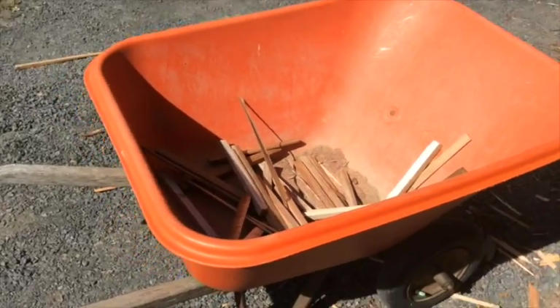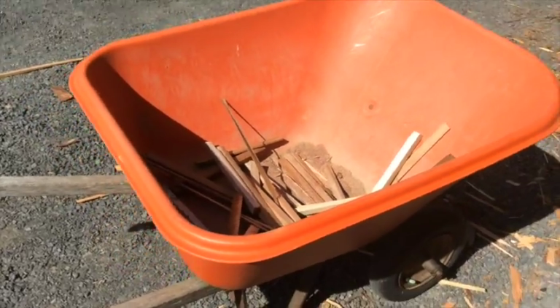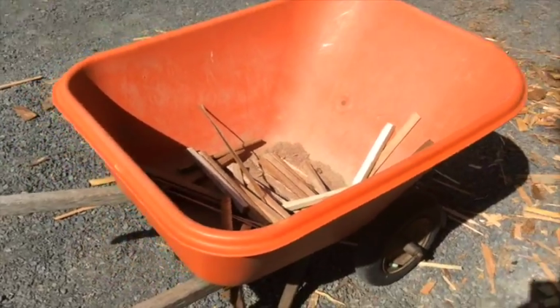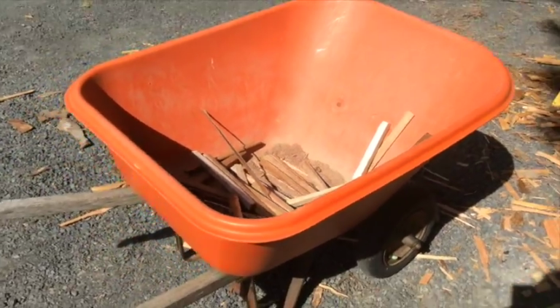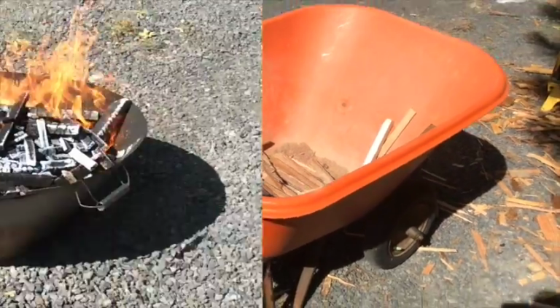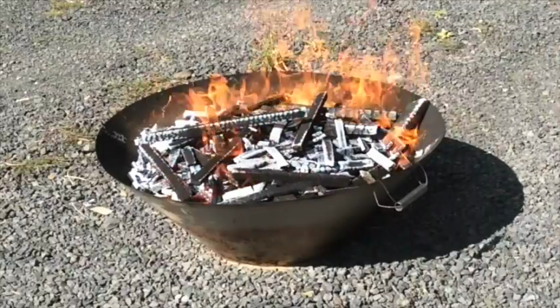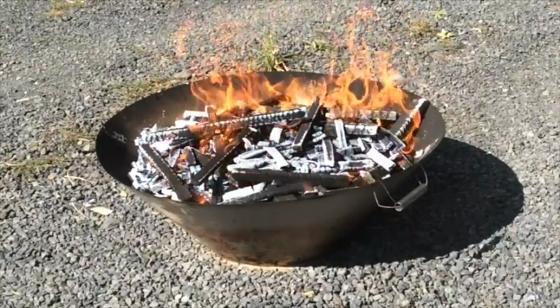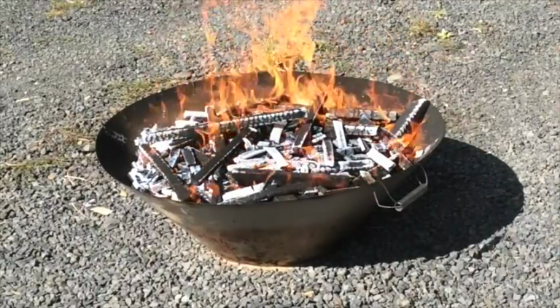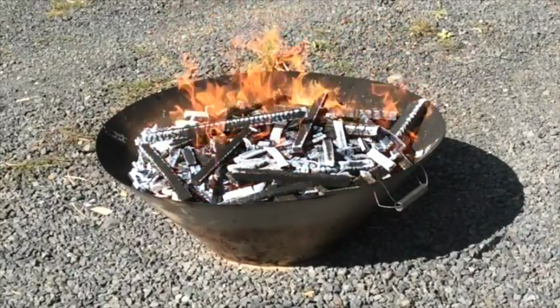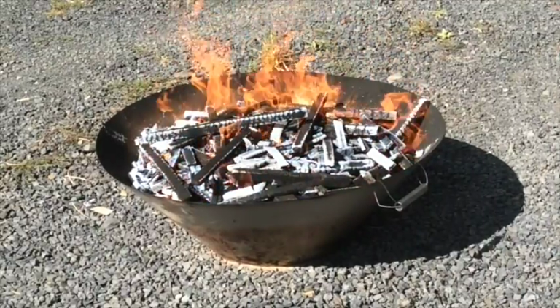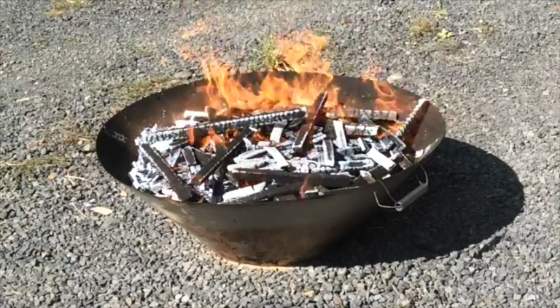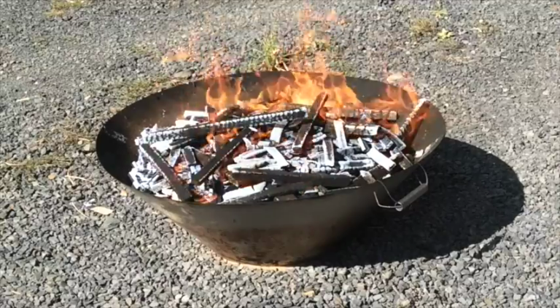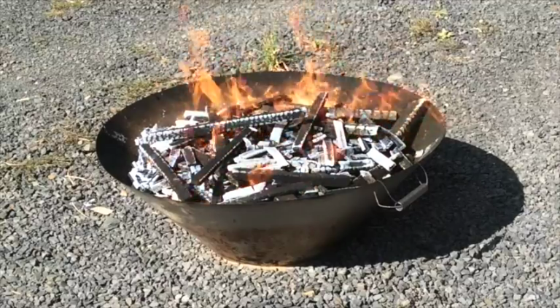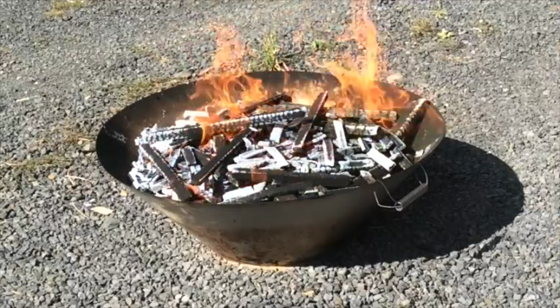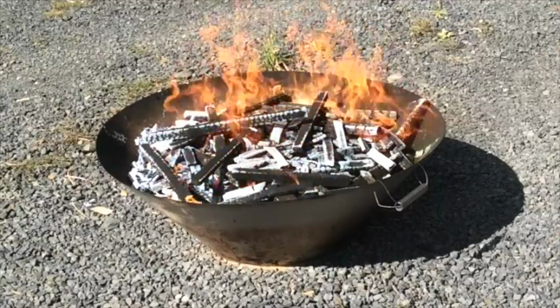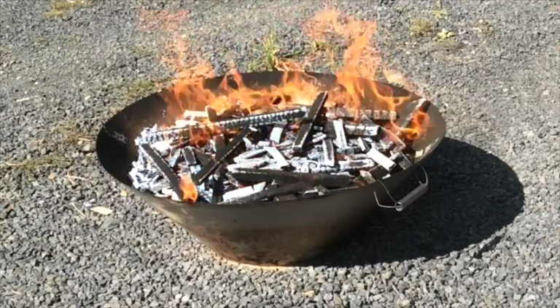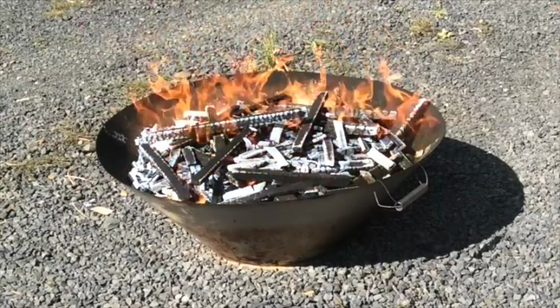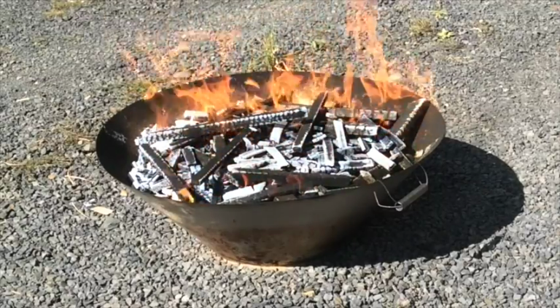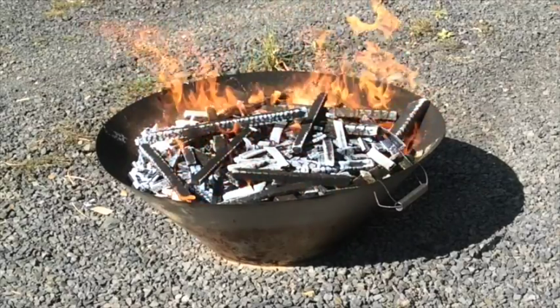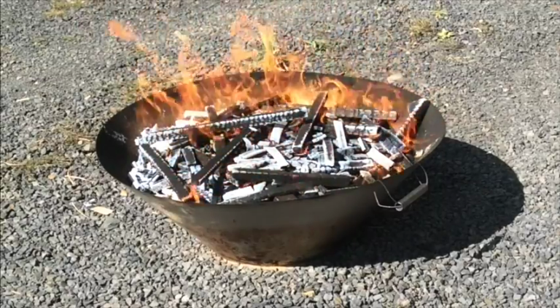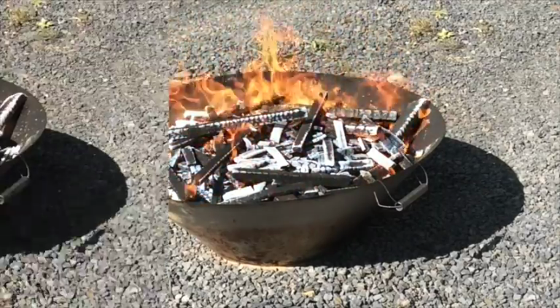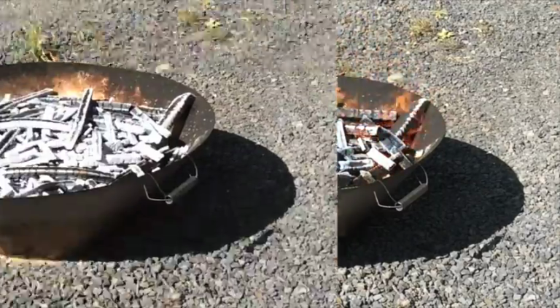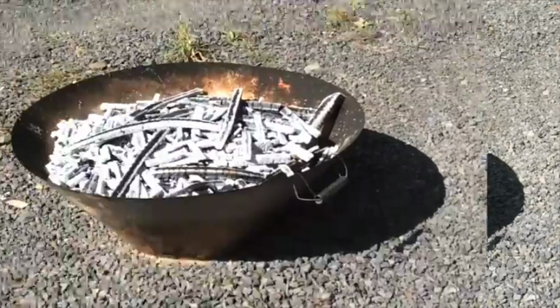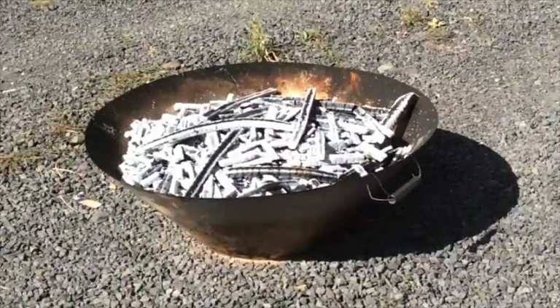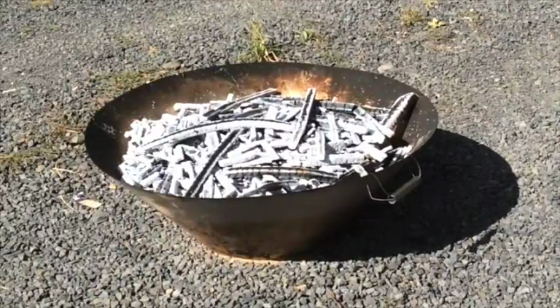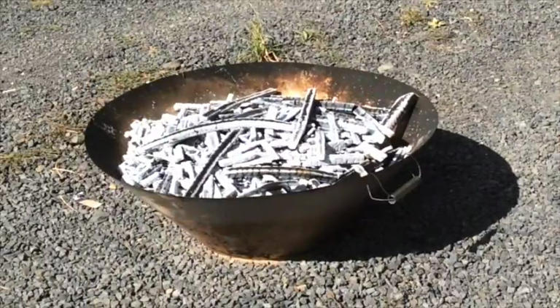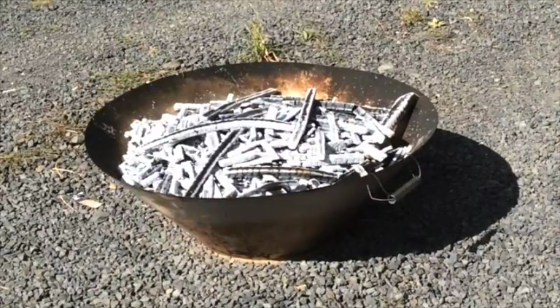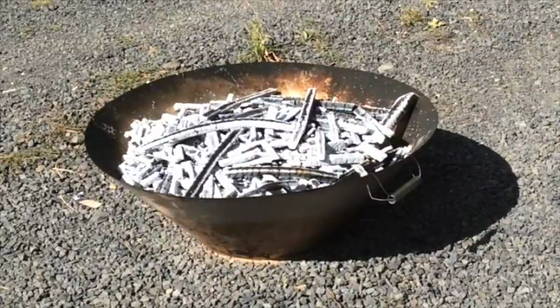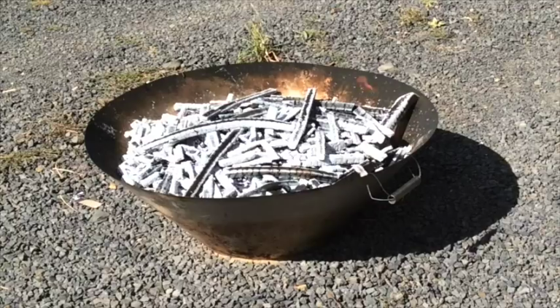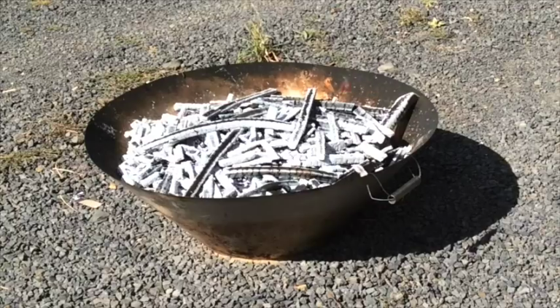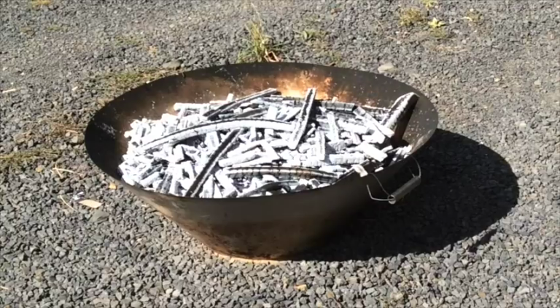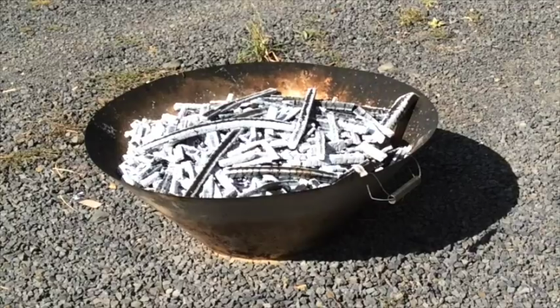The material will start to settle. You can add more to the top and keep the process going until the kiln is totally full, or just let the flames die down and finish this batch.